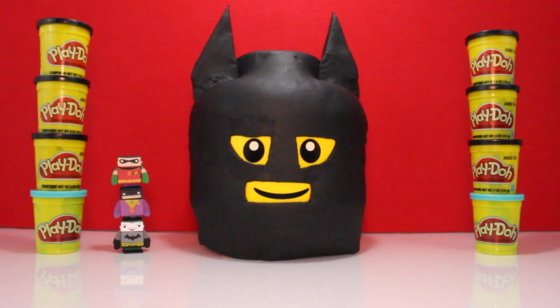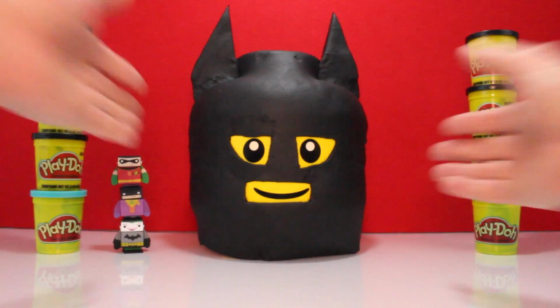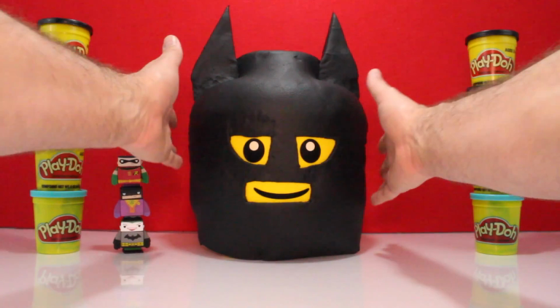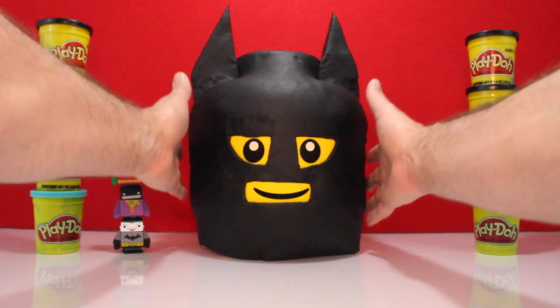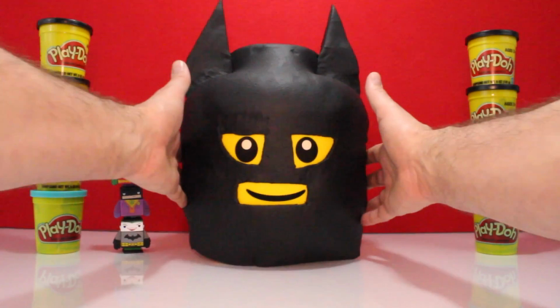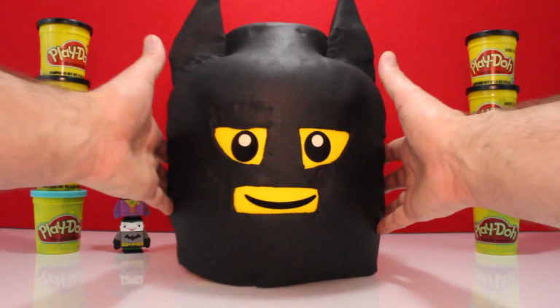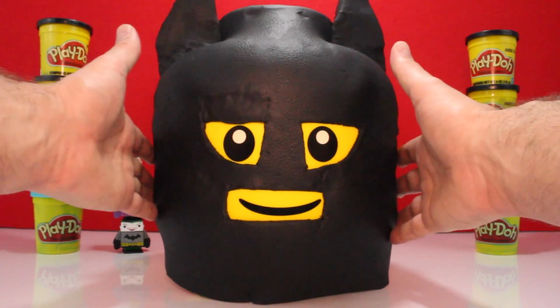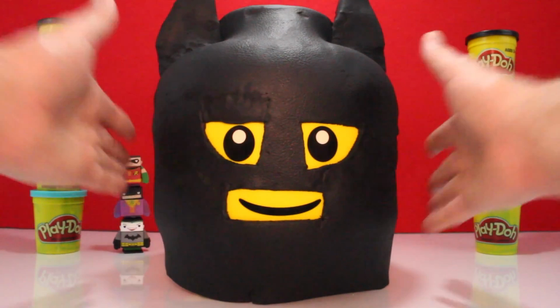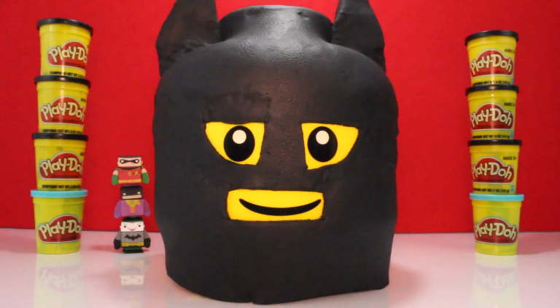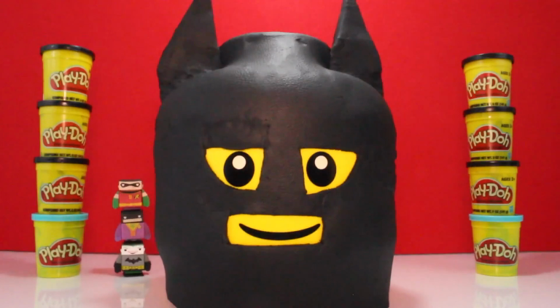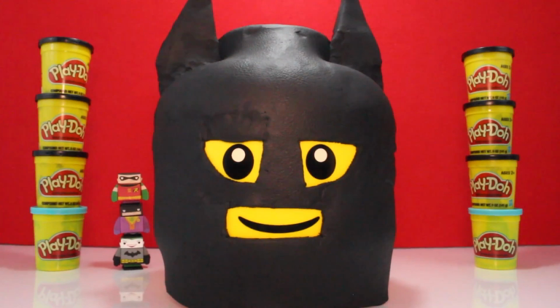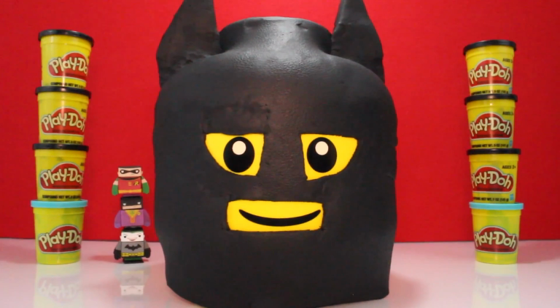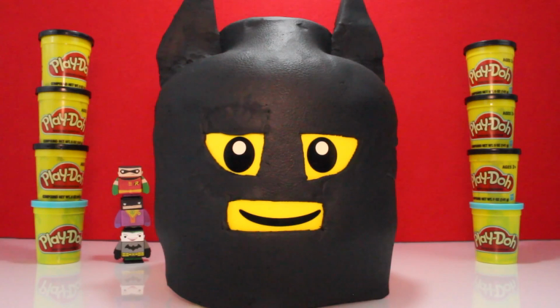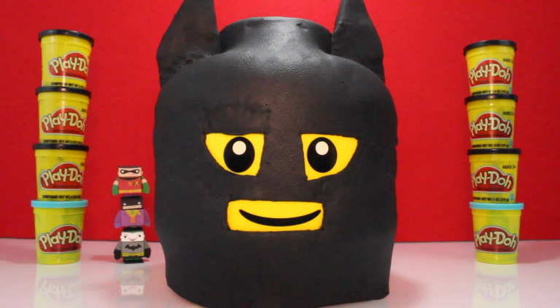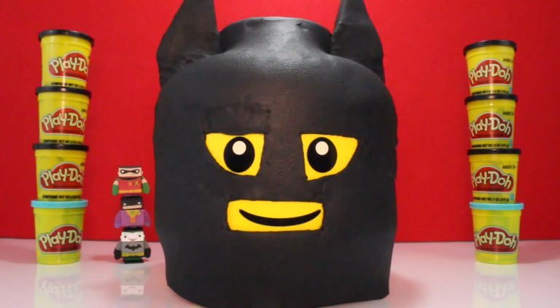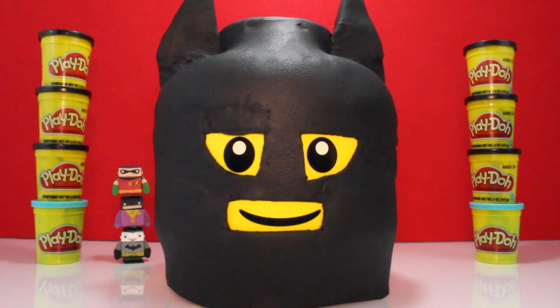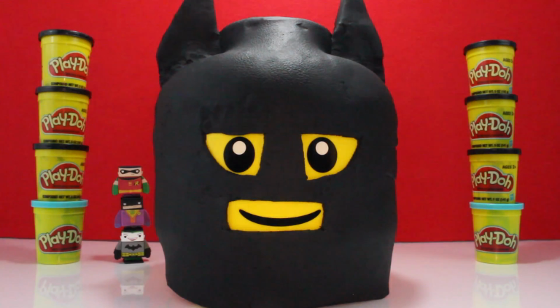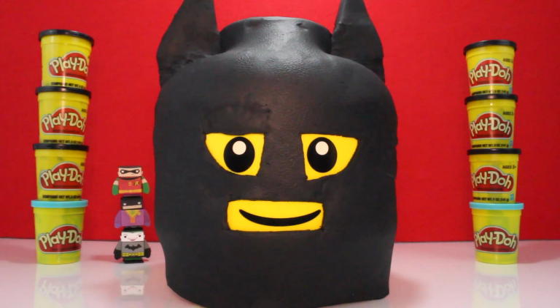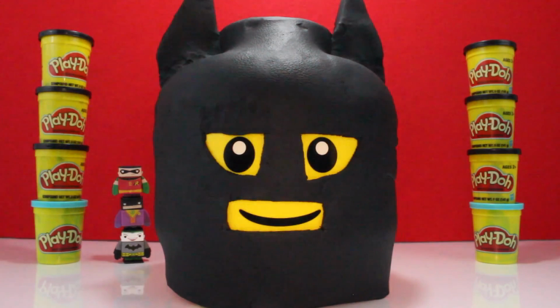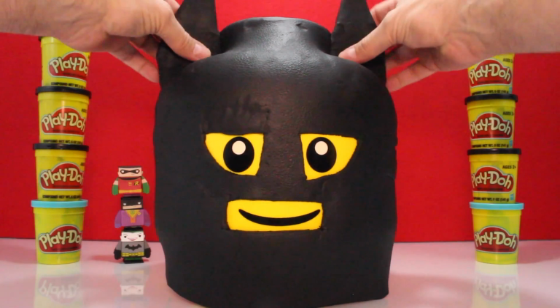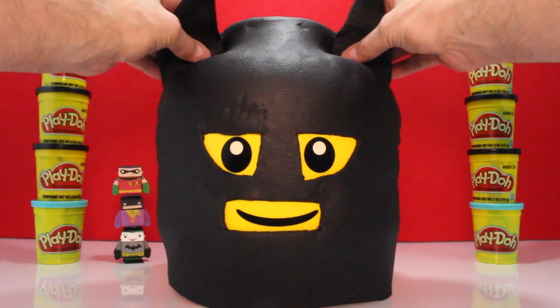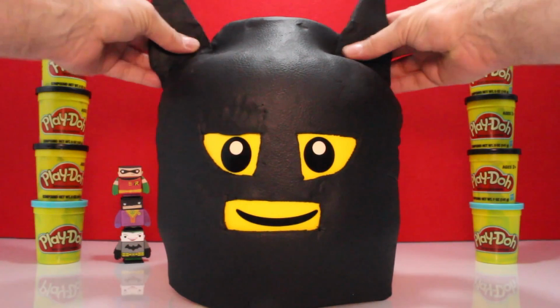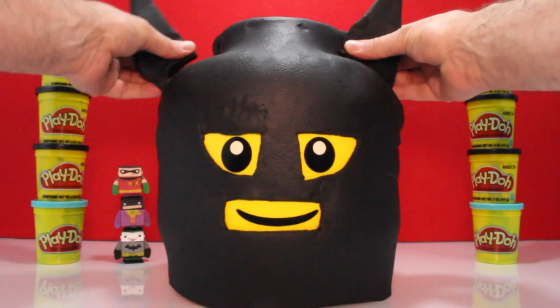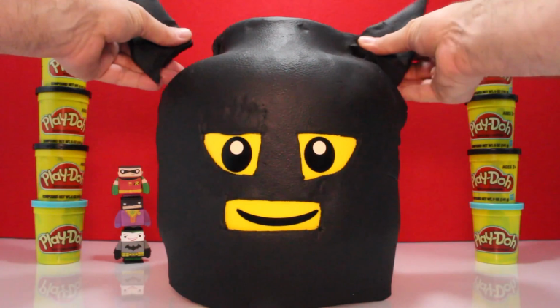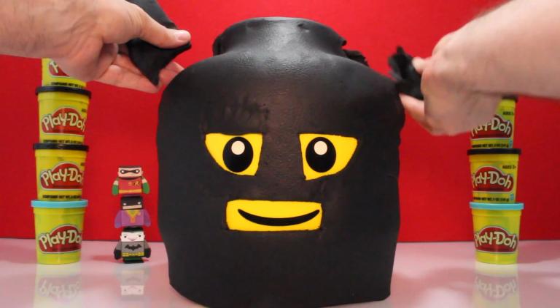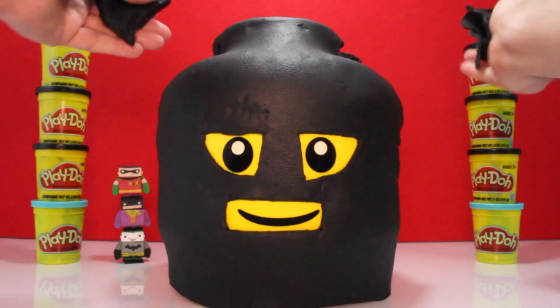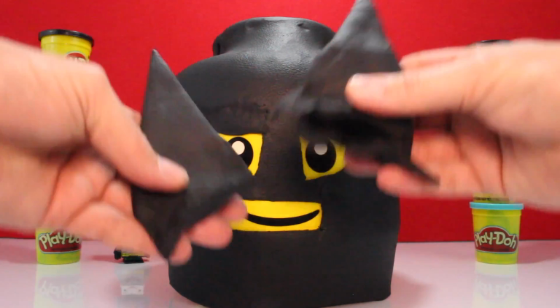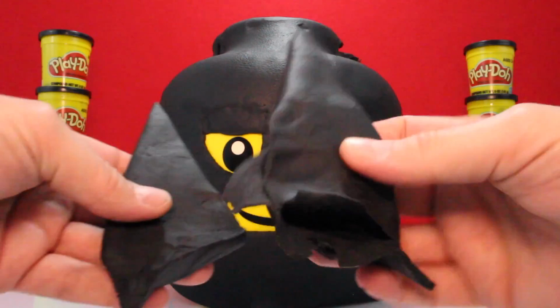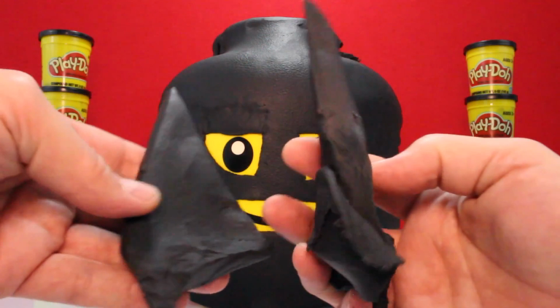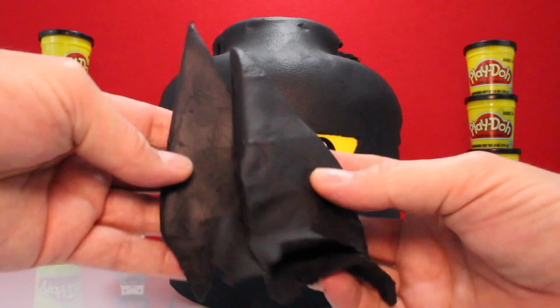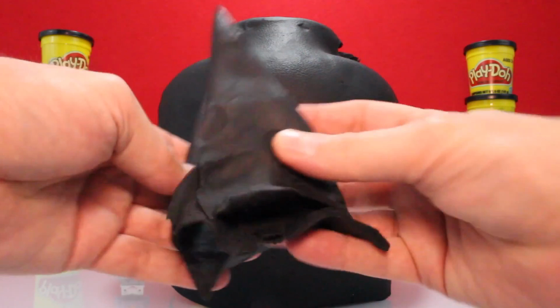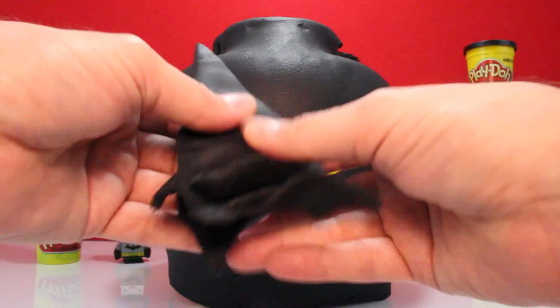Let's open up our big, huge Batman head. Take a look at how cool he looks. Let's start taking it apart. Look at these big, thick ears — these are huge, huge ears.